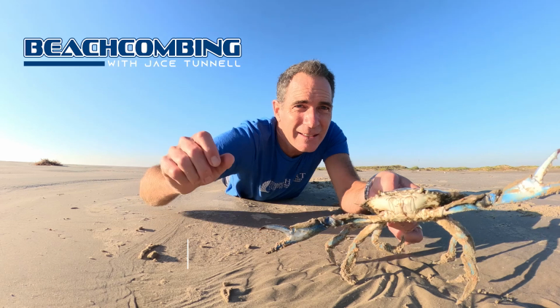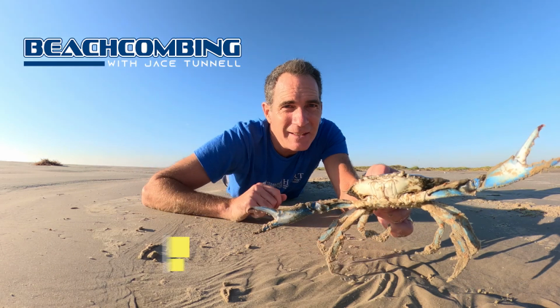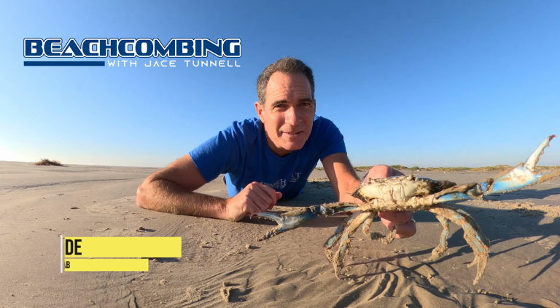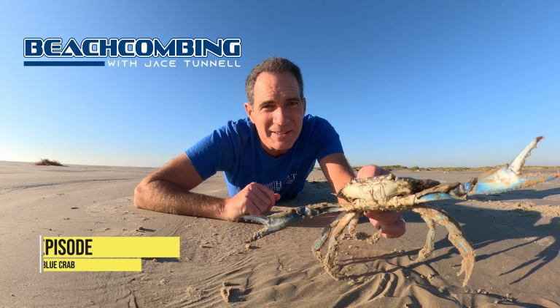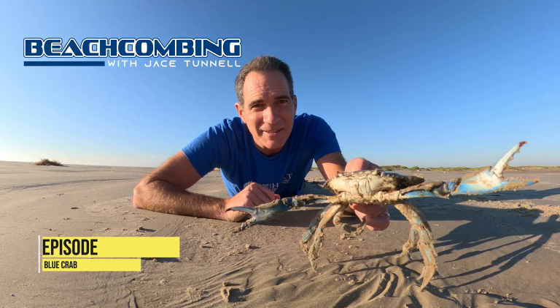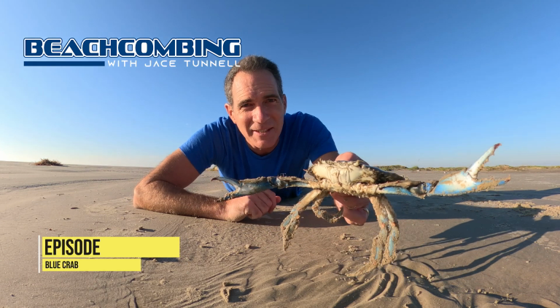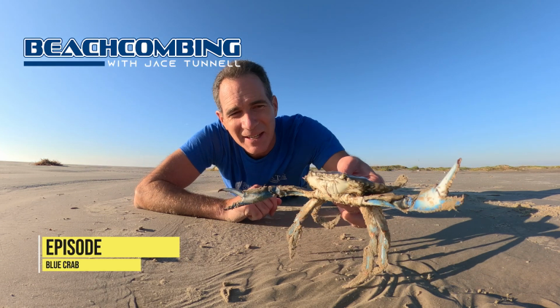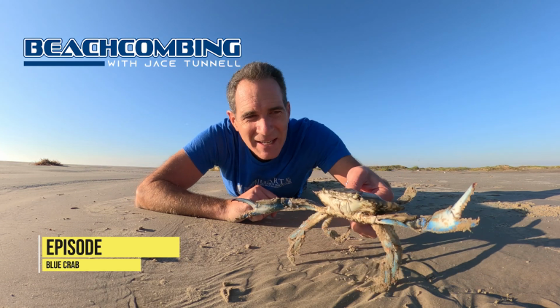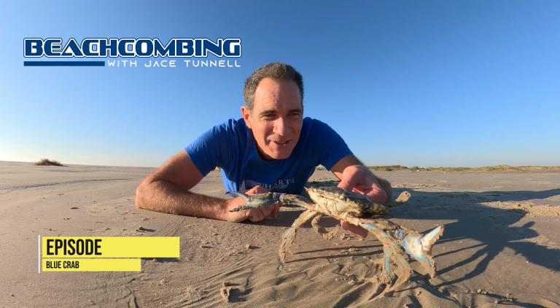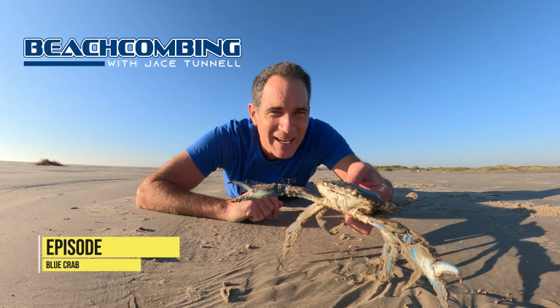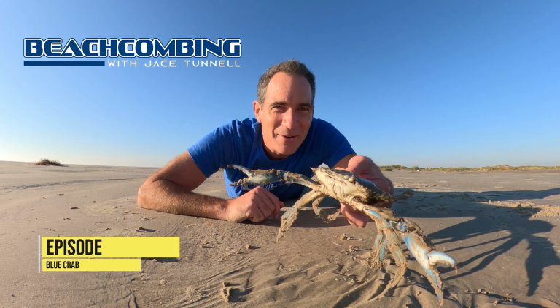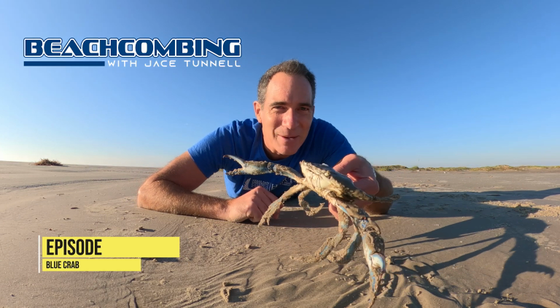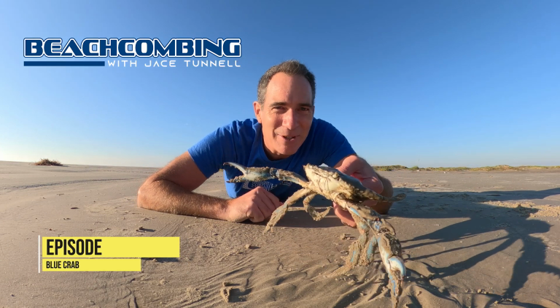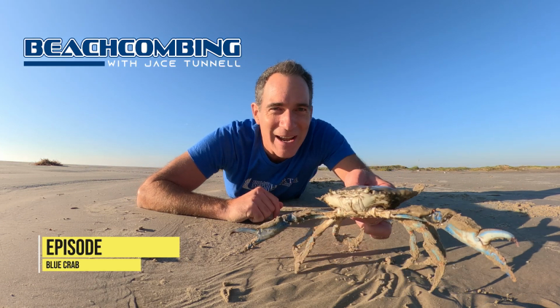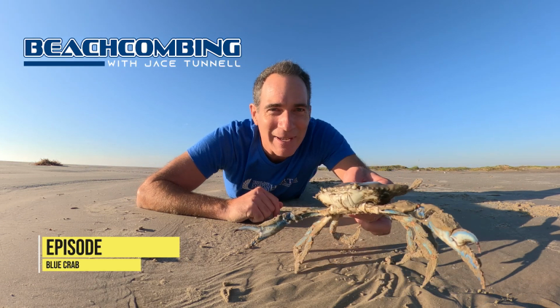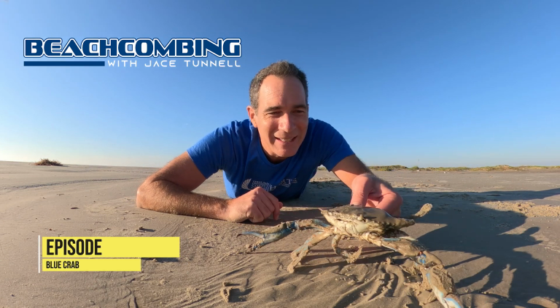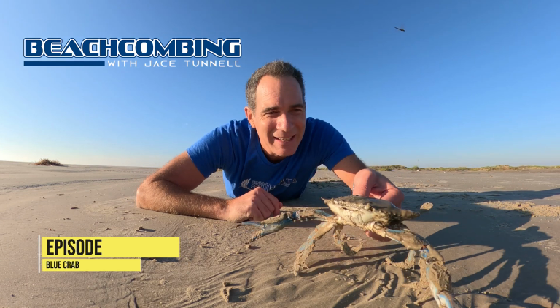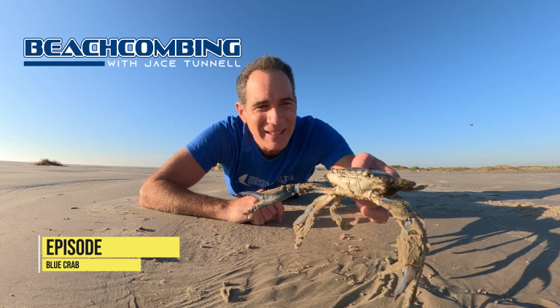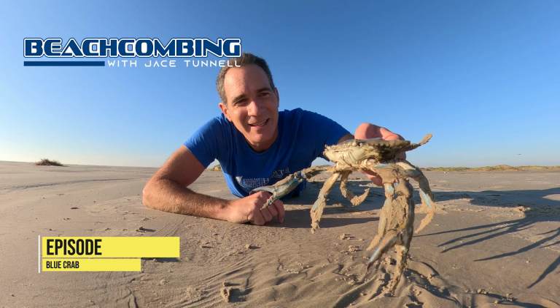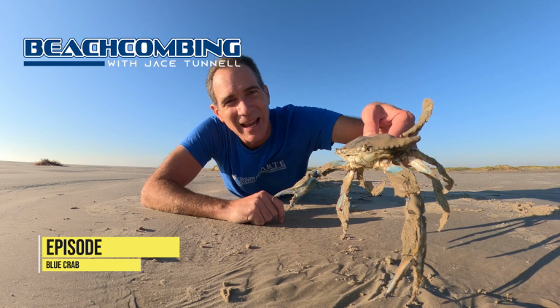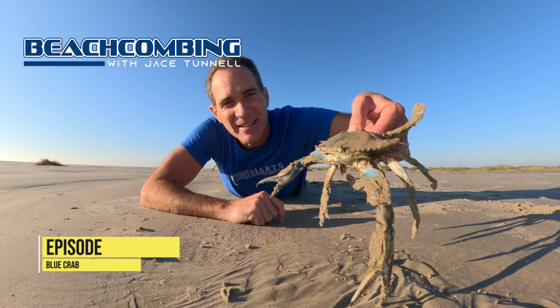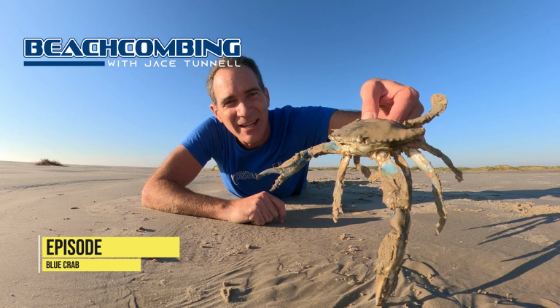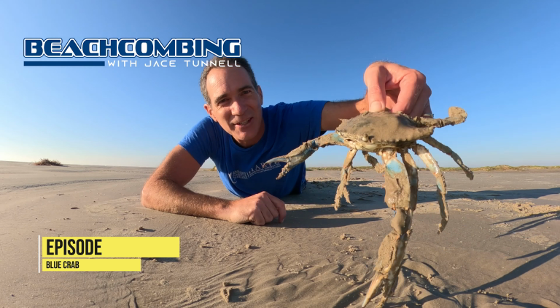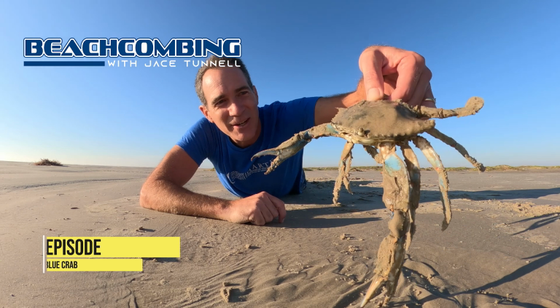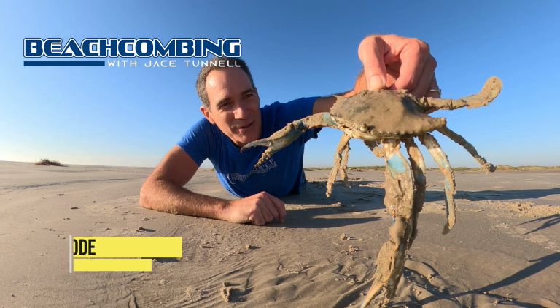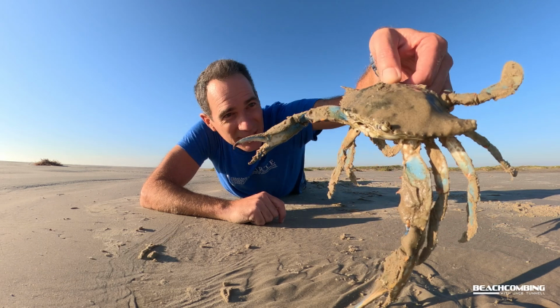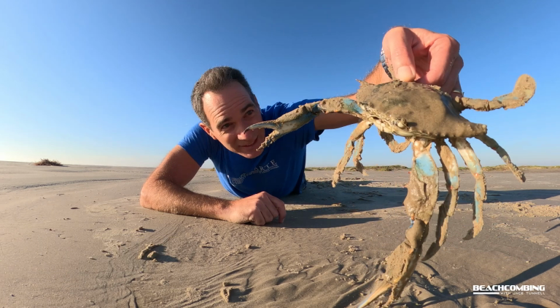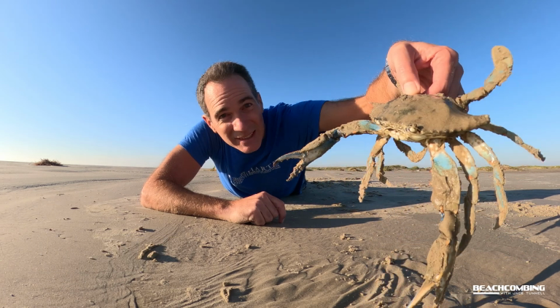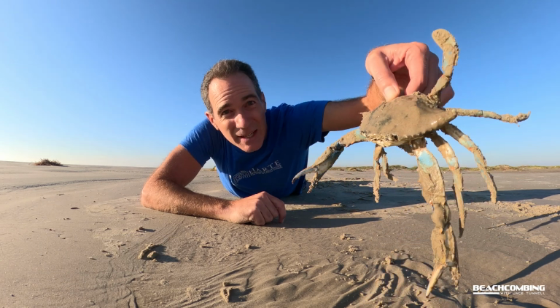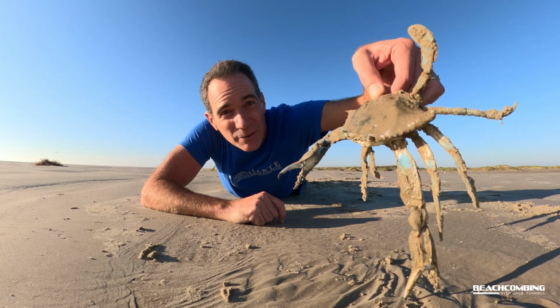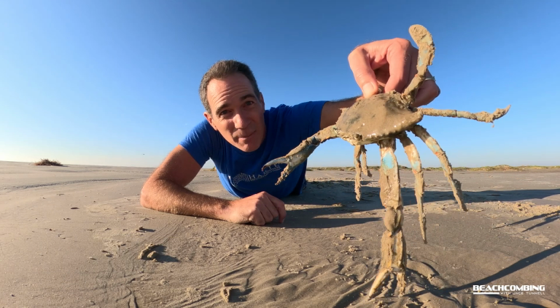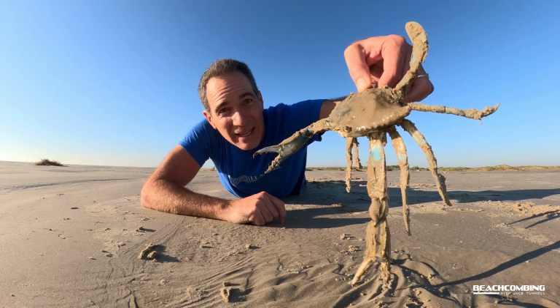Jay Stunnell here. Check it out, we got a blue crab and this sucker's huge! Real big!